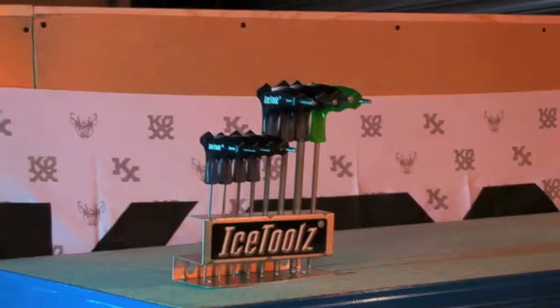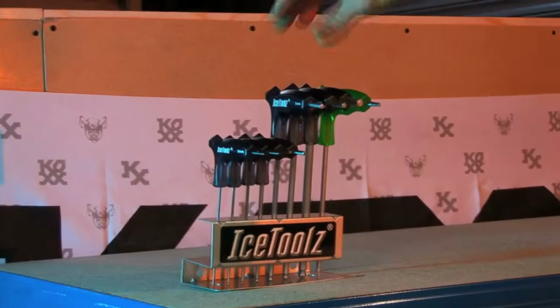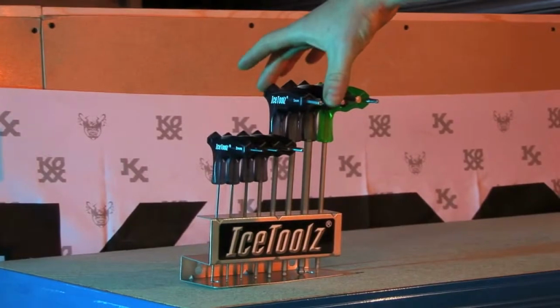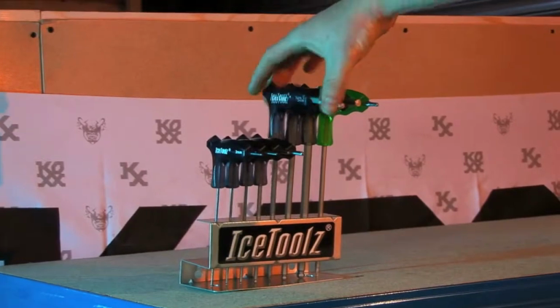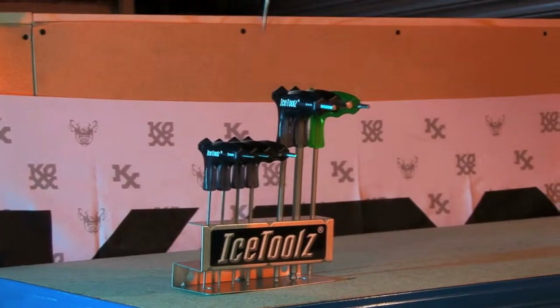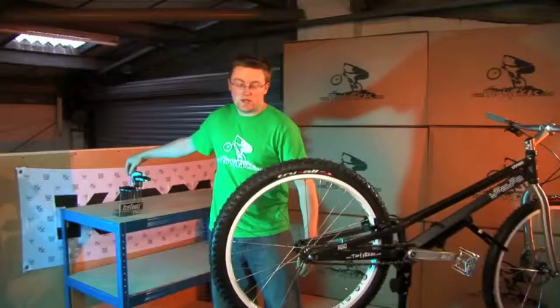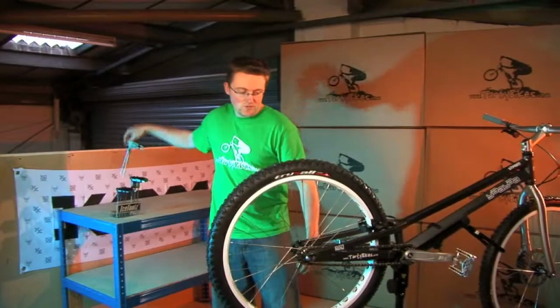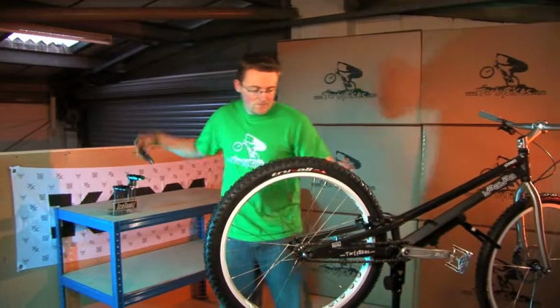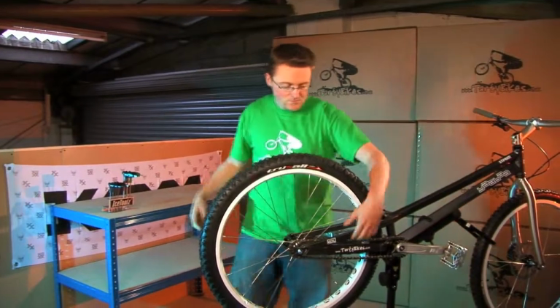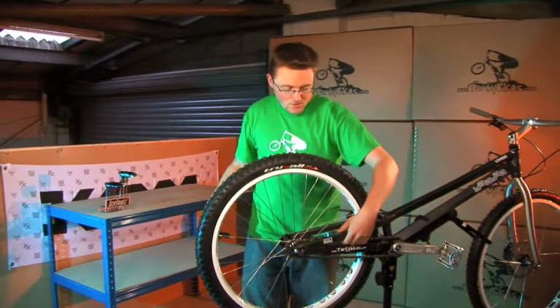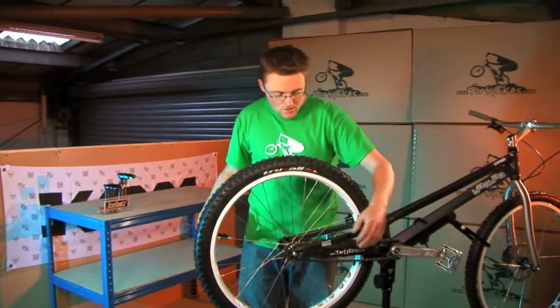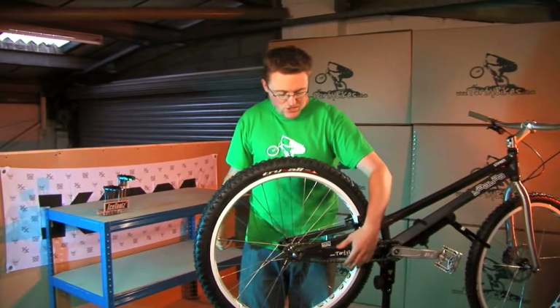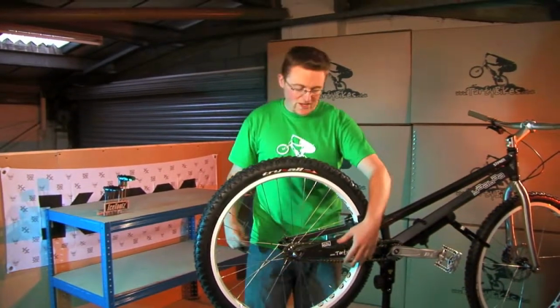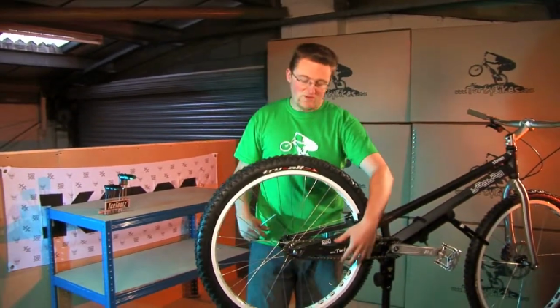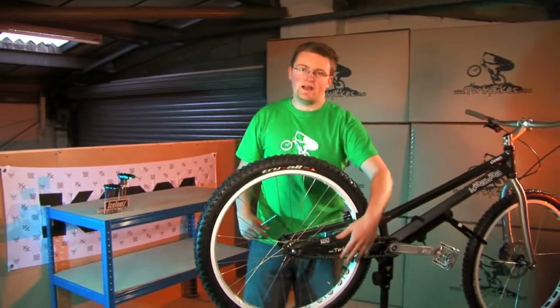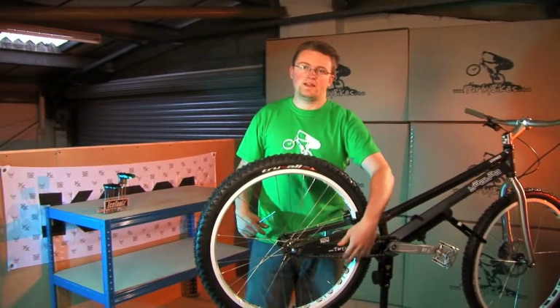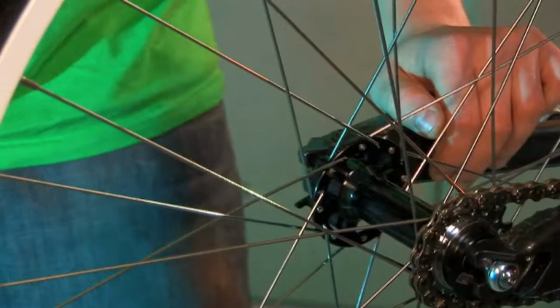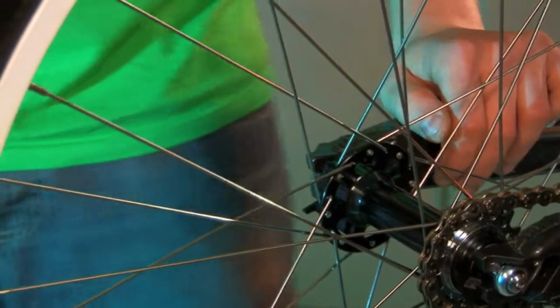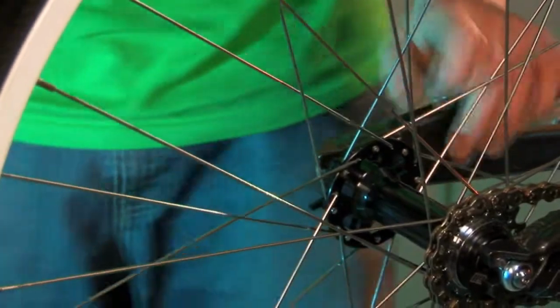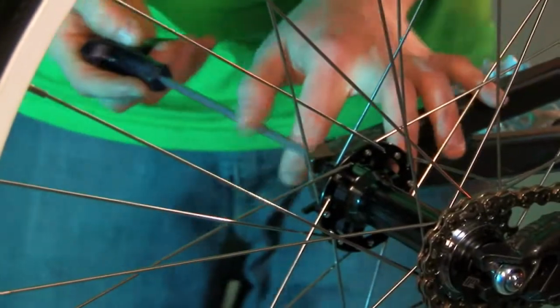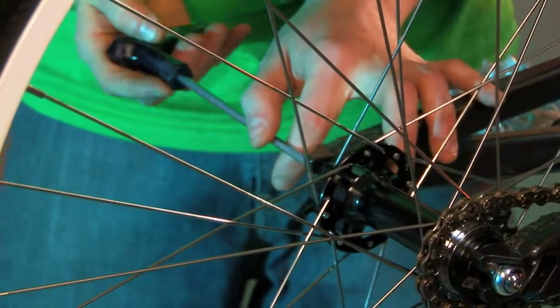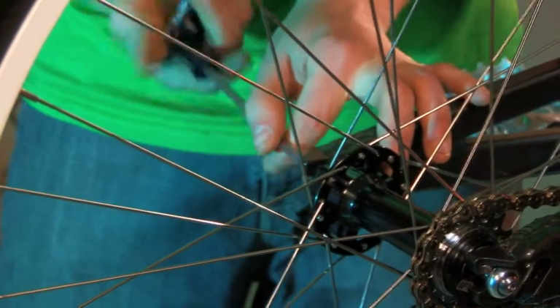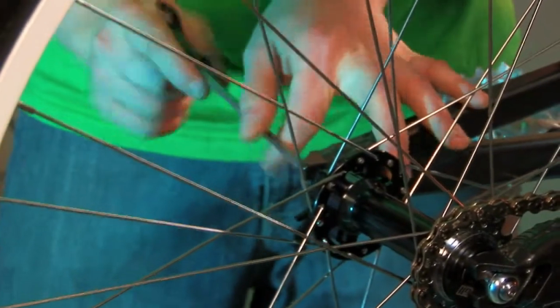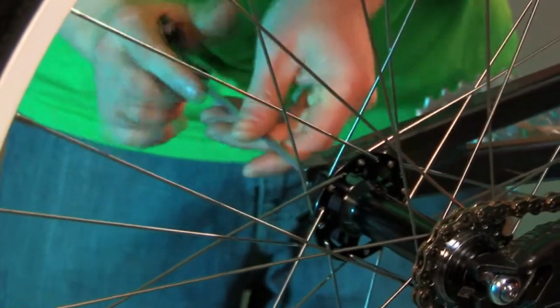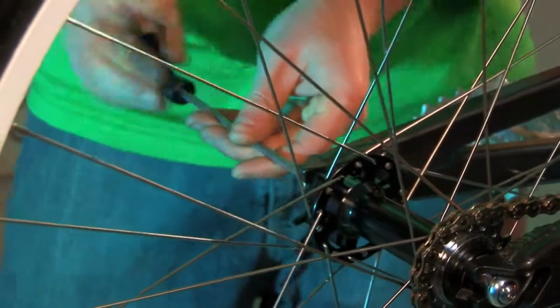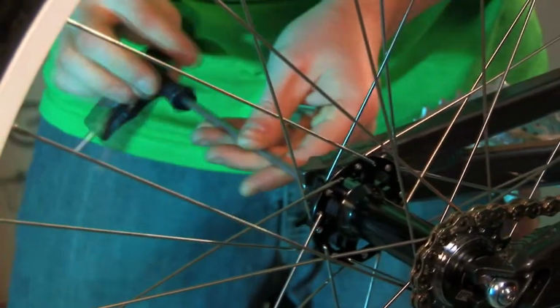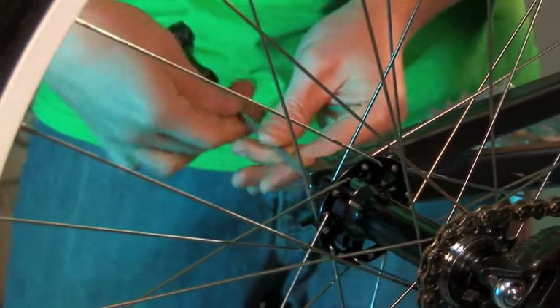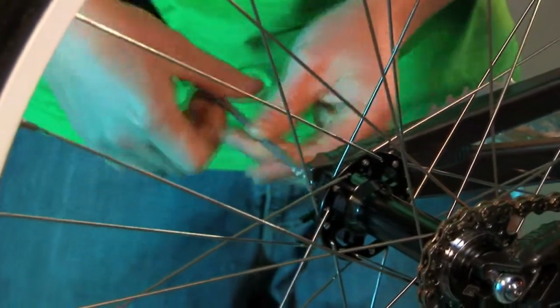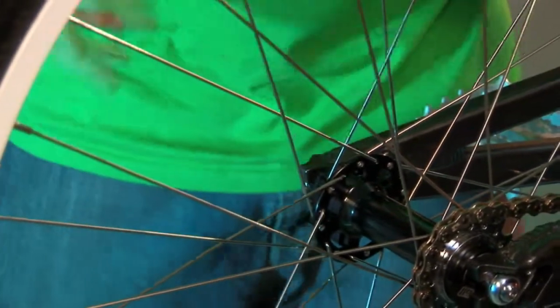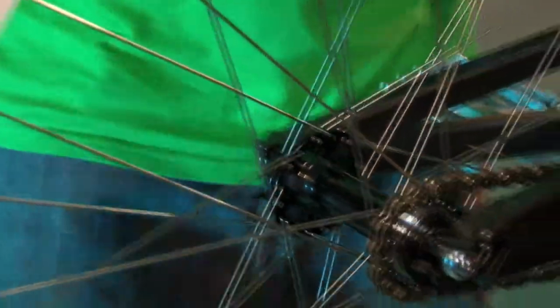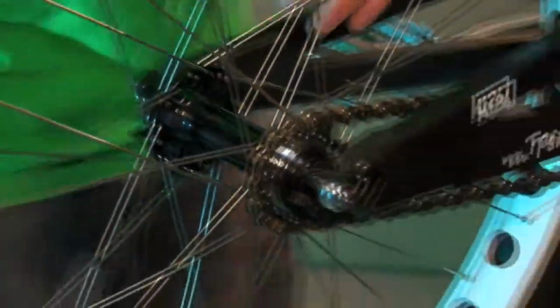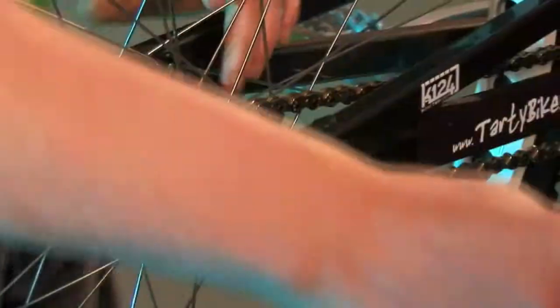You can see here that the chain at the moment is quite loose and floppy. It means you don't get a great feeling out of pedalling. So the first thing we need to do is loosen off both of the axle bolts — a couple of turns on each to make sure you've got plenty of room to play with.